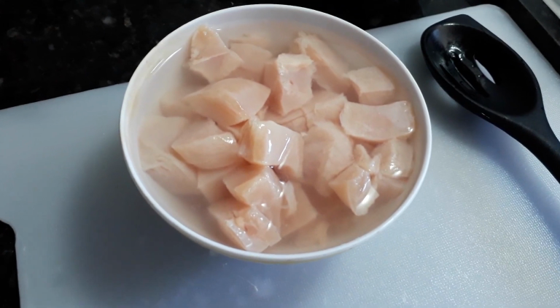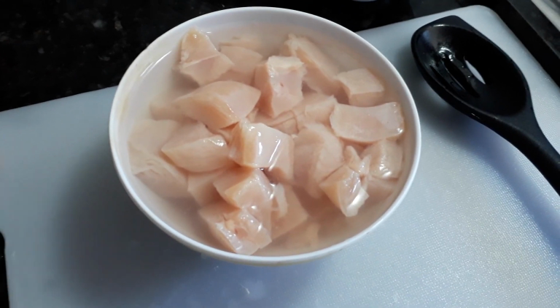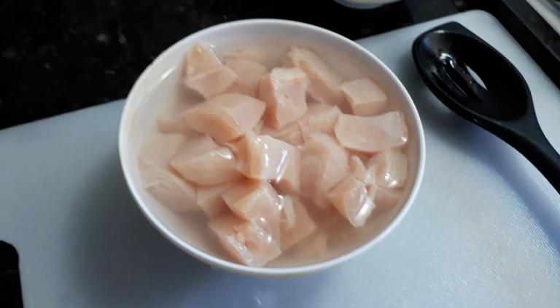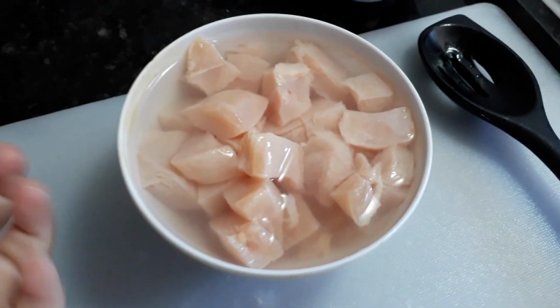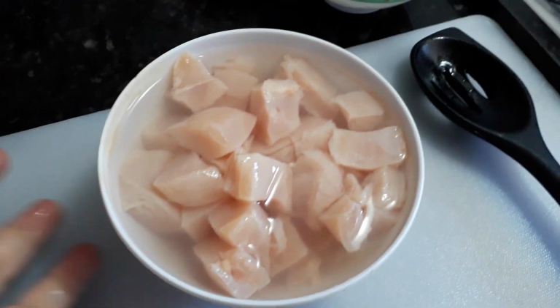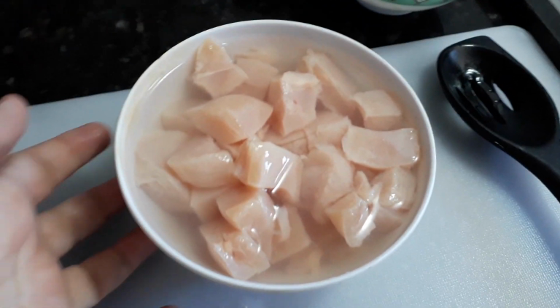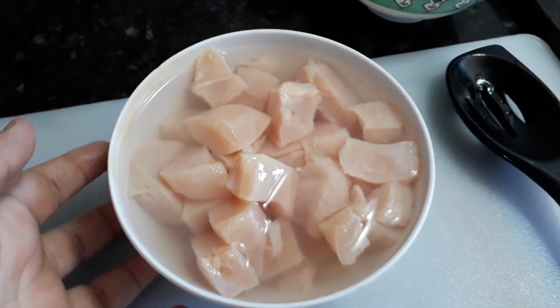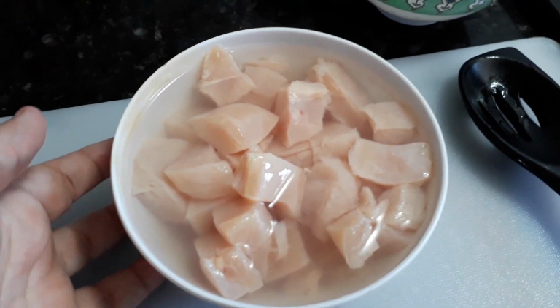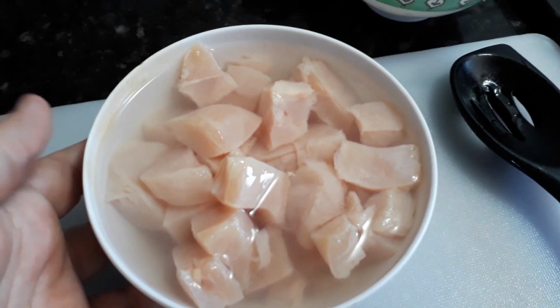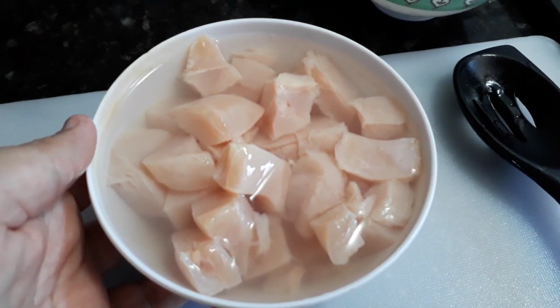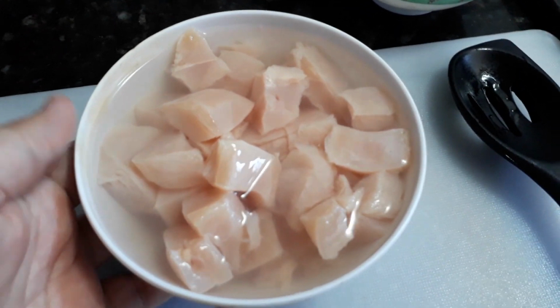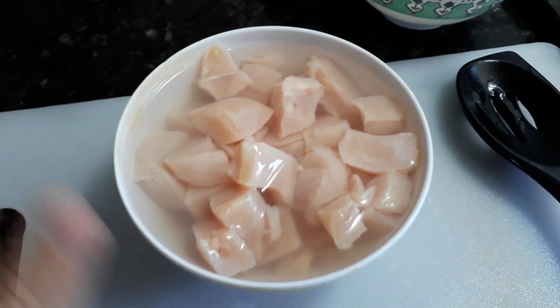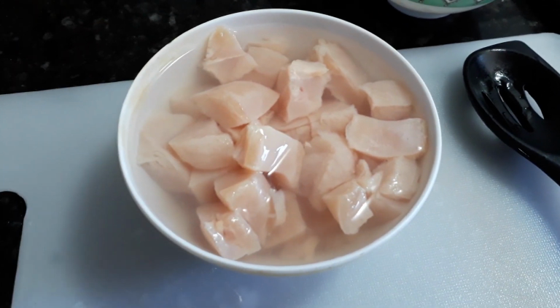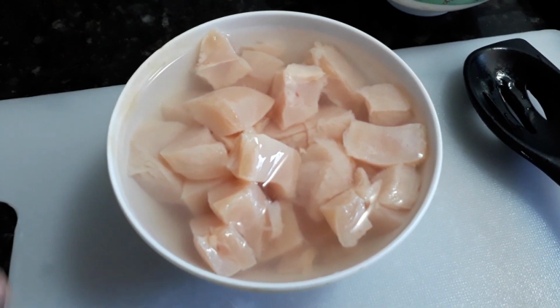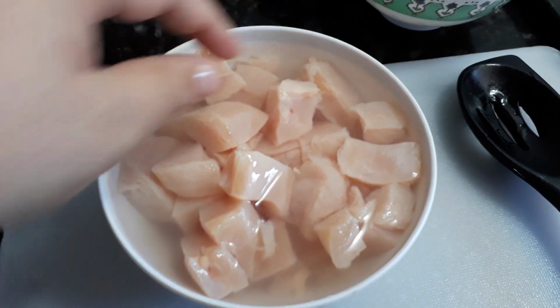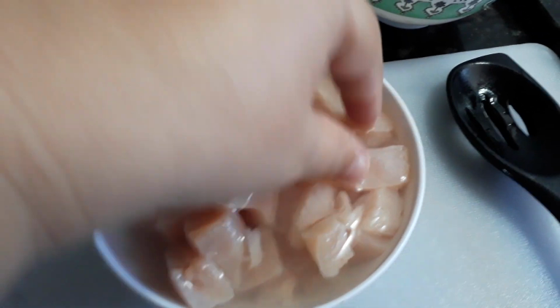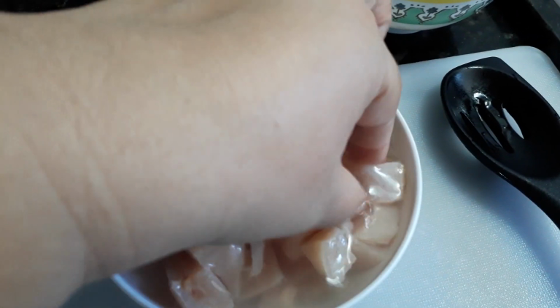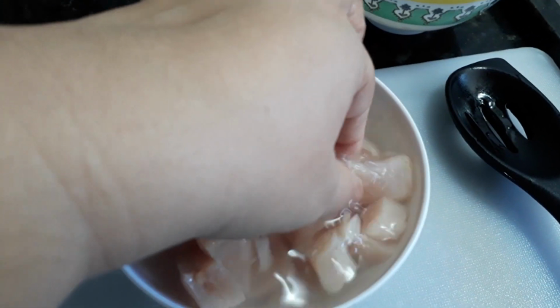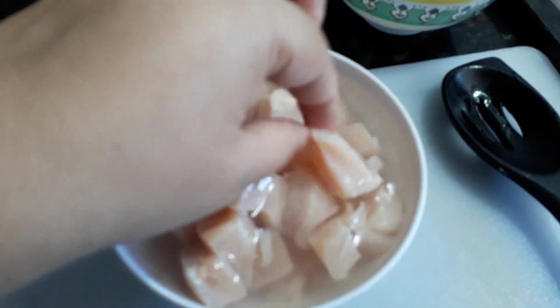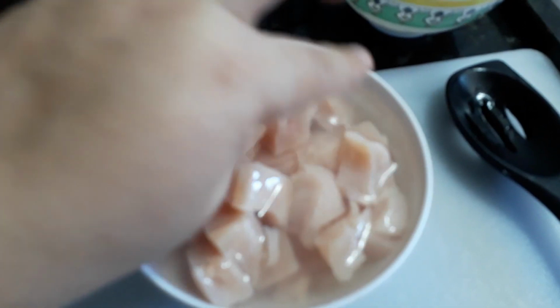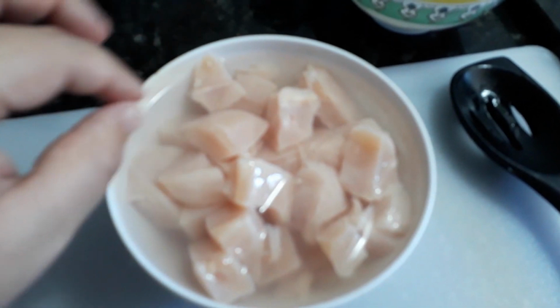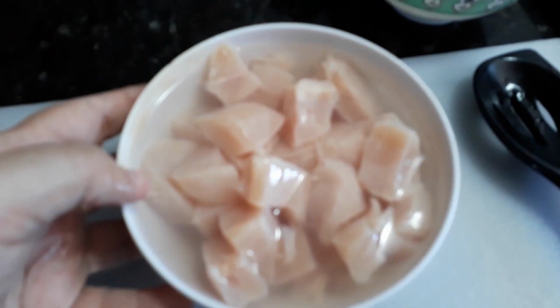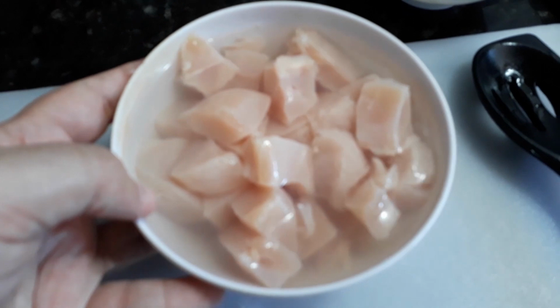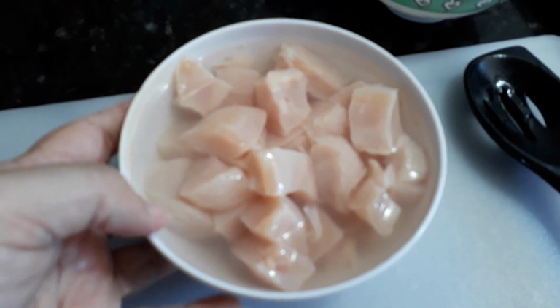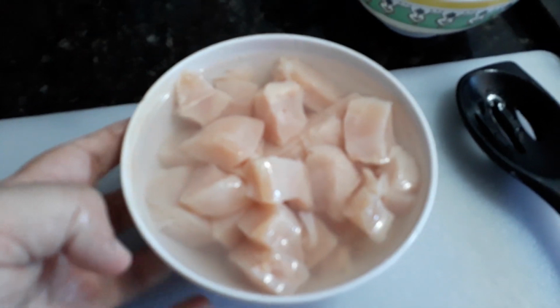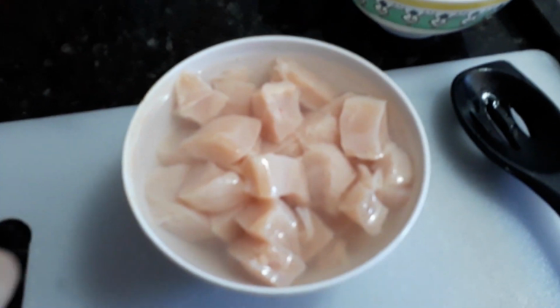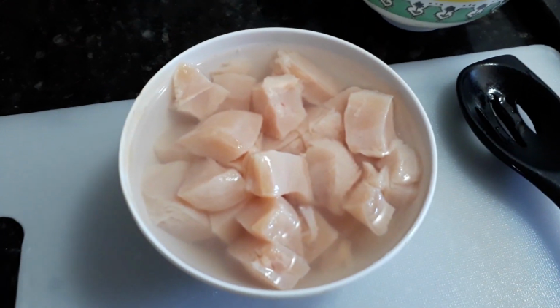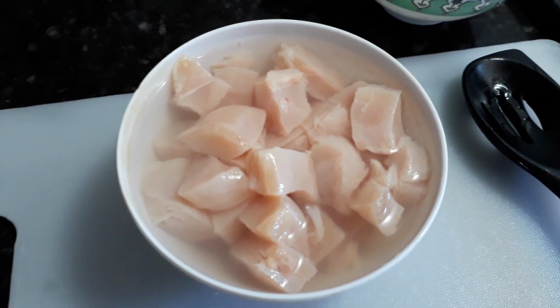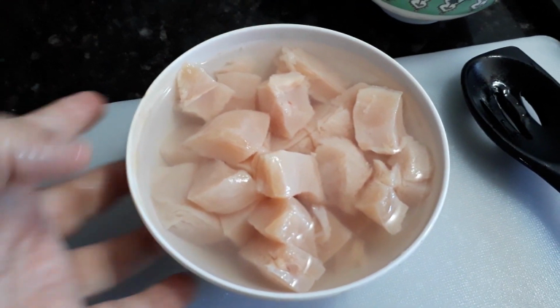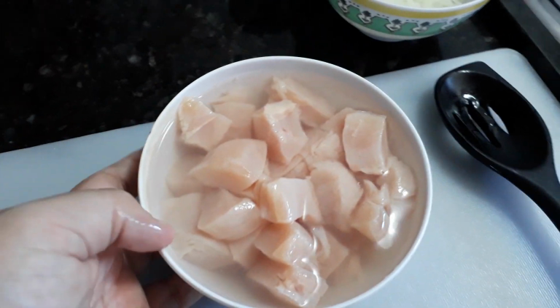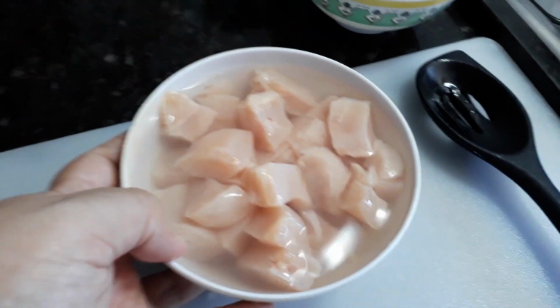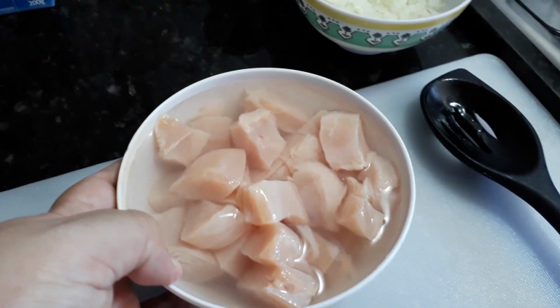Aquele ranço do frango, aquele gosto de galinha, sabe? Que no estrogonofe não é legal. No estrogonofe é bom que esse gosto saia tudo. Então você coloca de molho com vinagre, deixa um tempinho, lava, e depois prepara o seu estrogonofe, que vai ficar ótimo. Fica aí essa dica pra vocês.